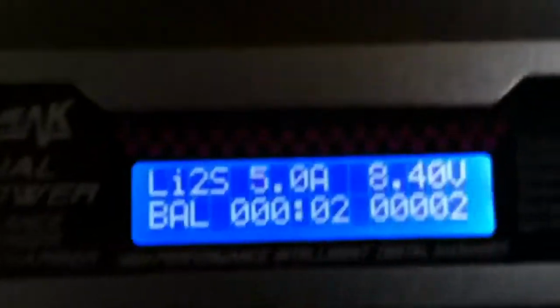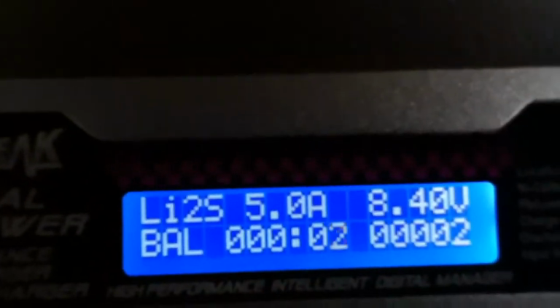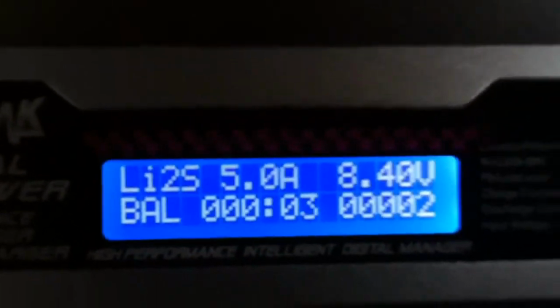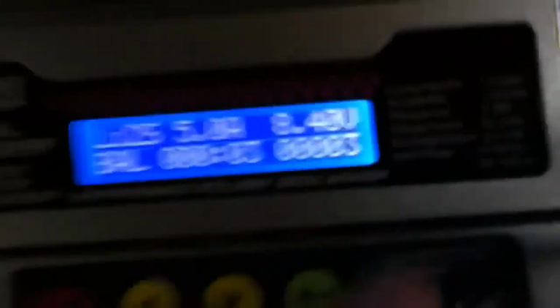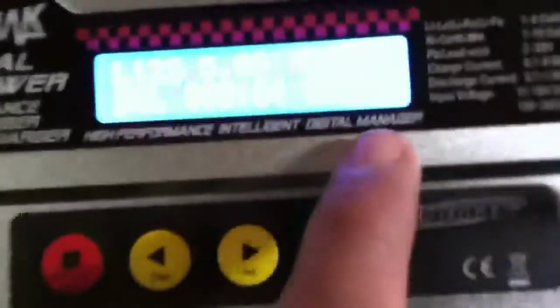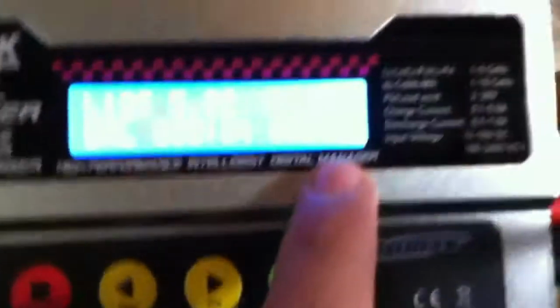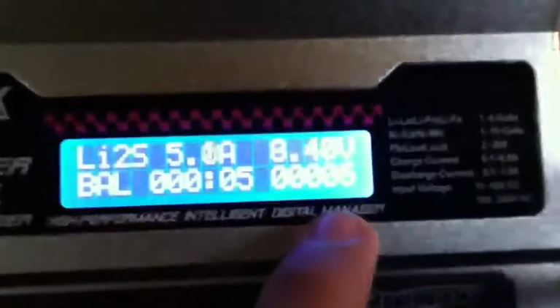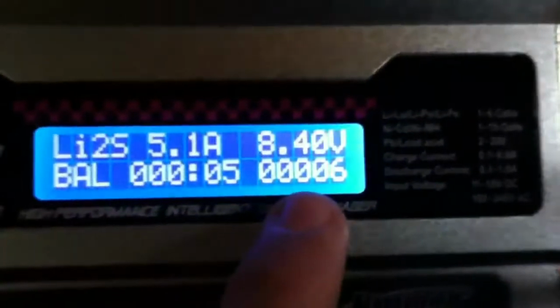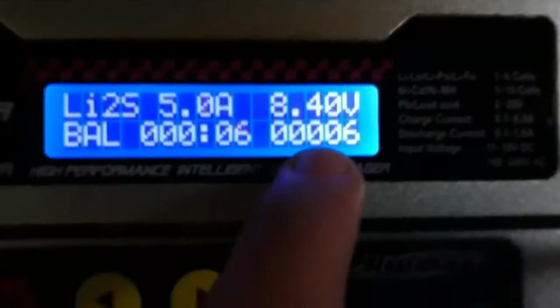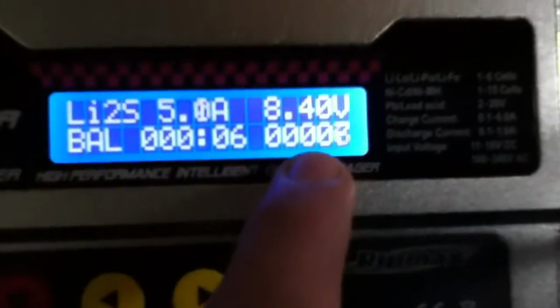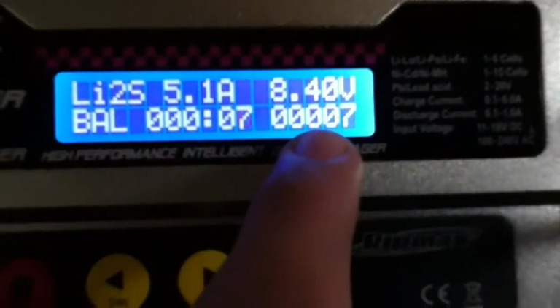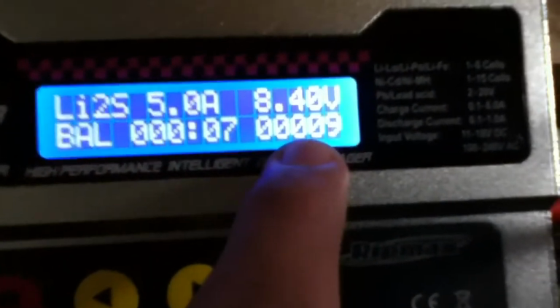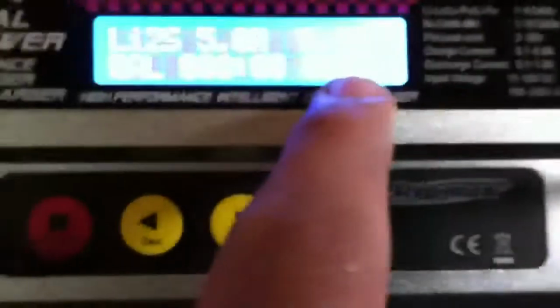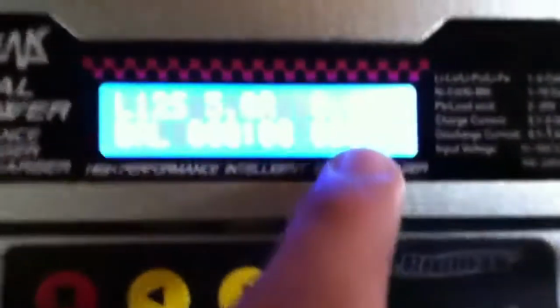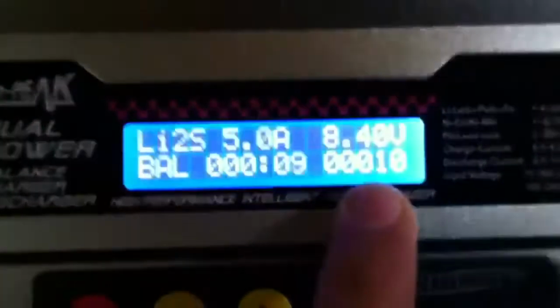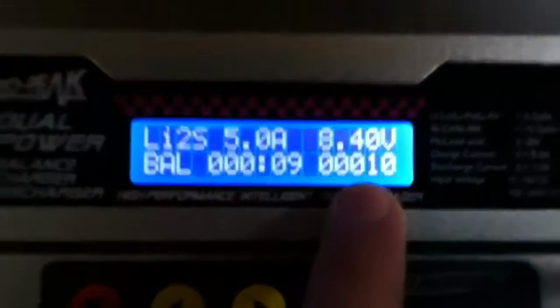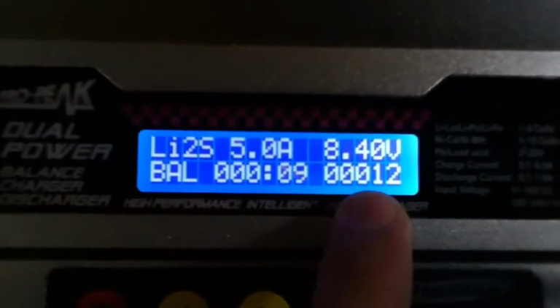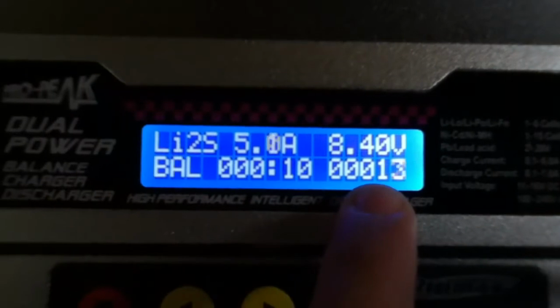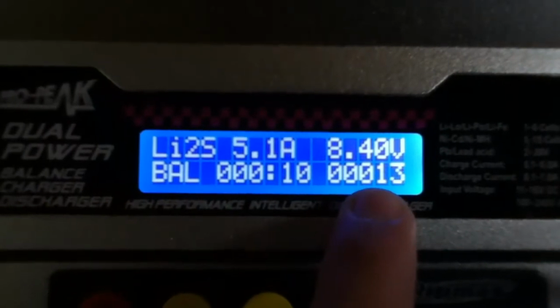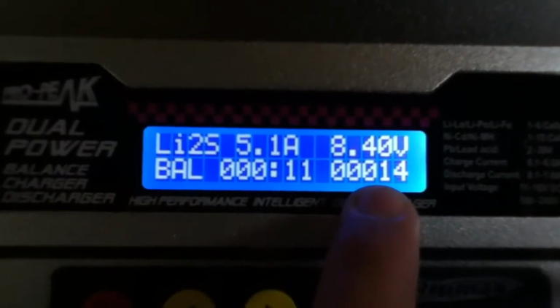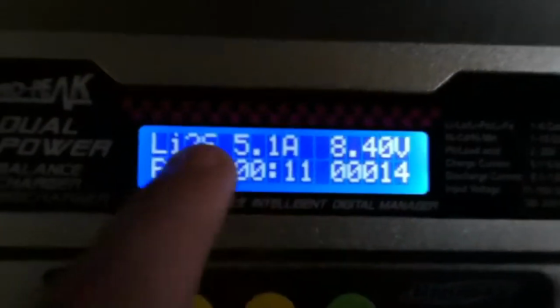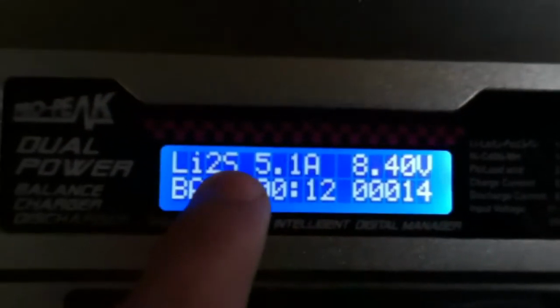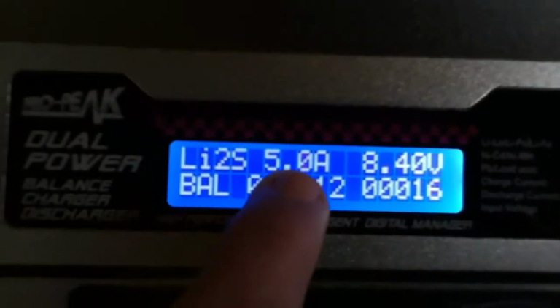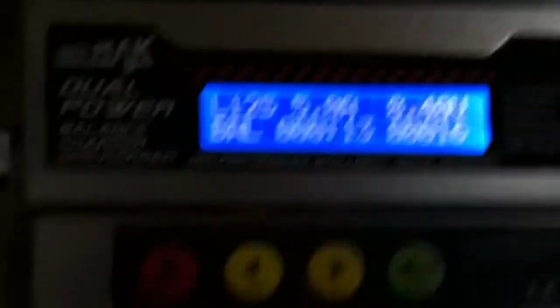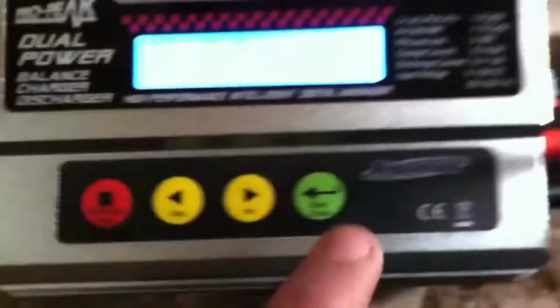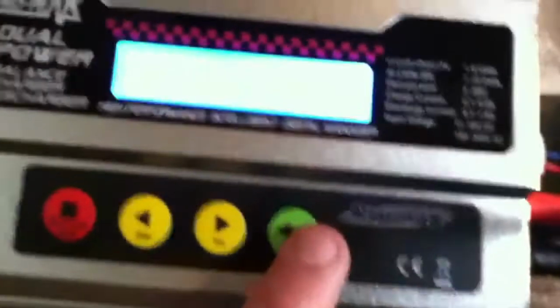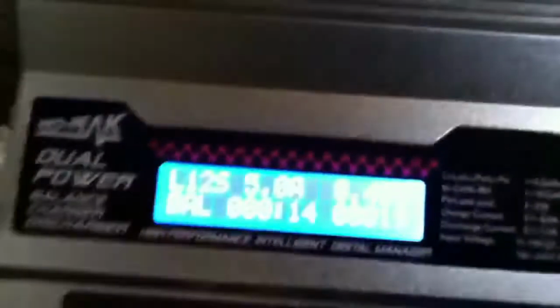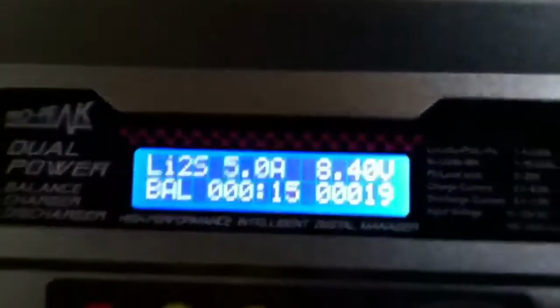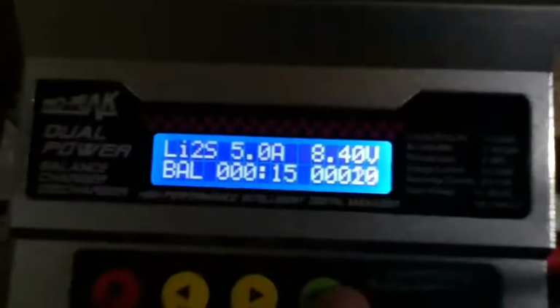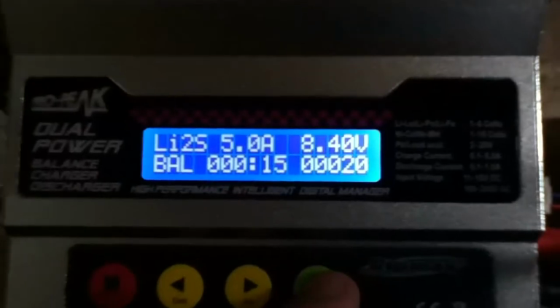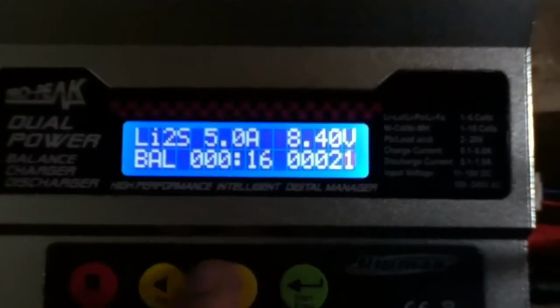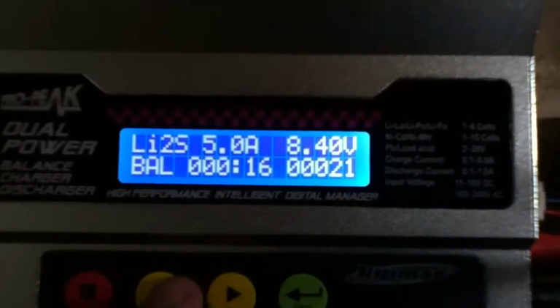Right here it'll show how many milliamps are being put into the battery. On mine, you can also change the amps while you're charging it.